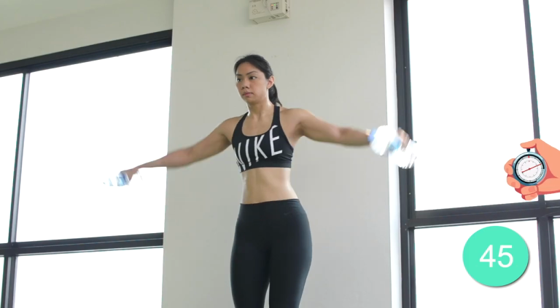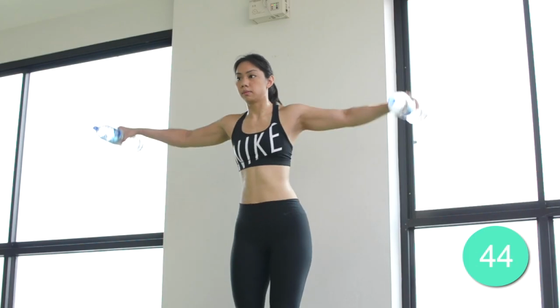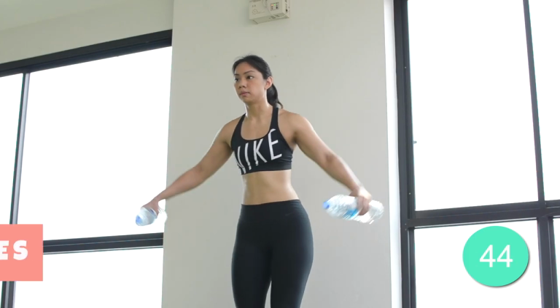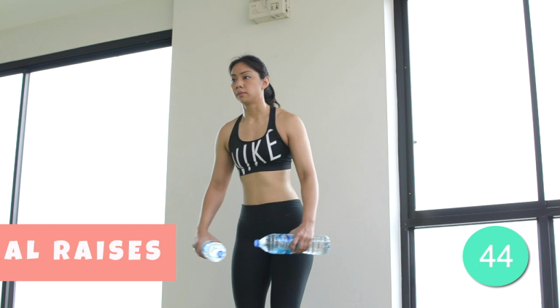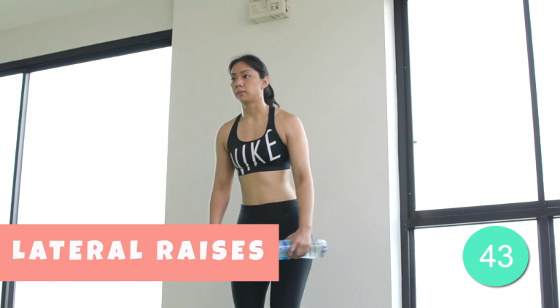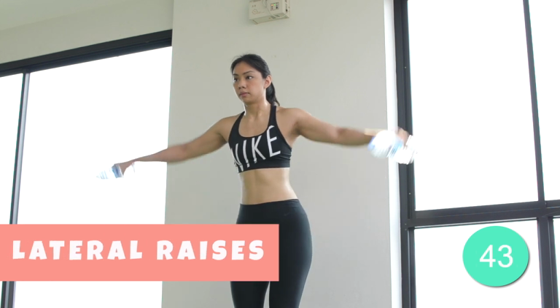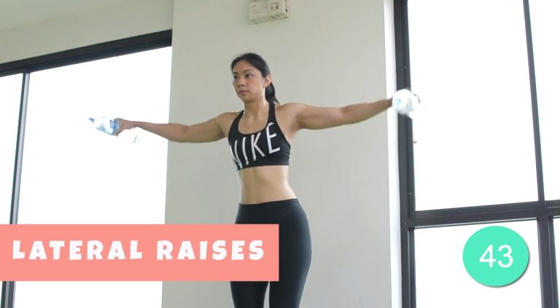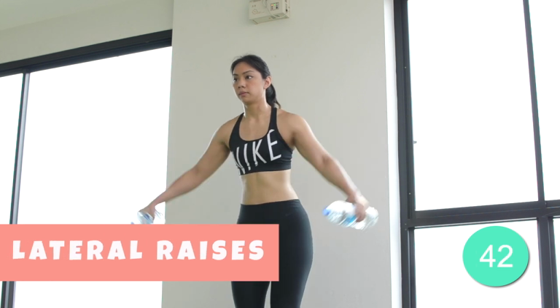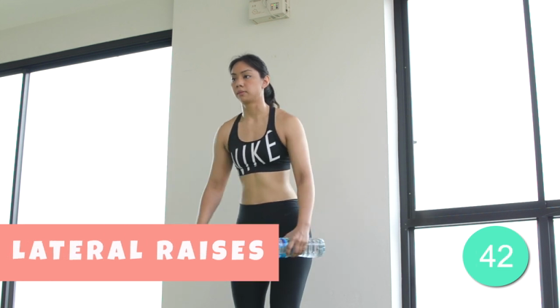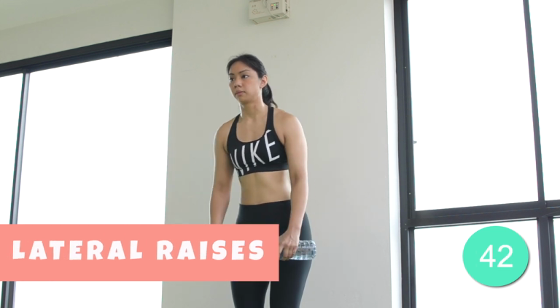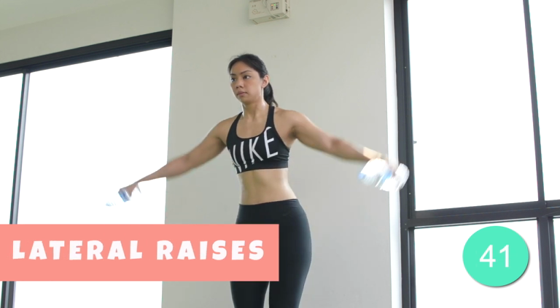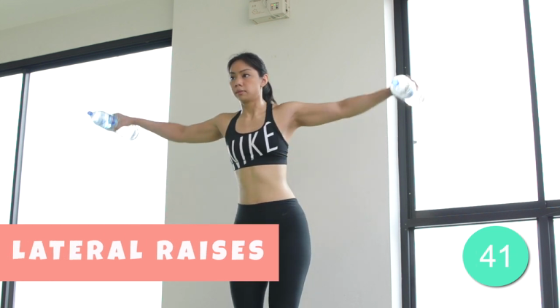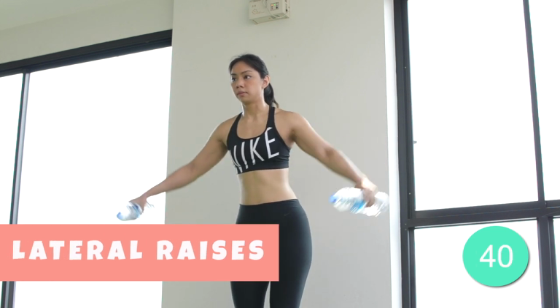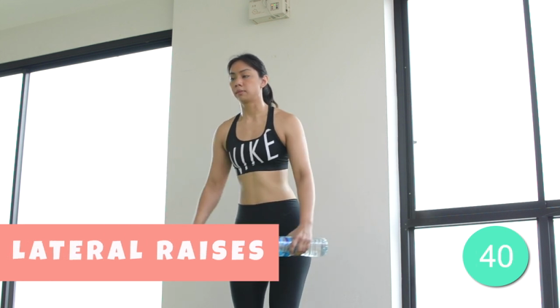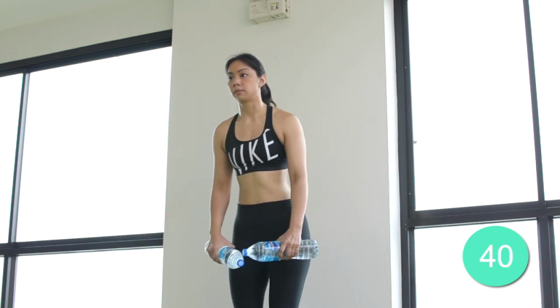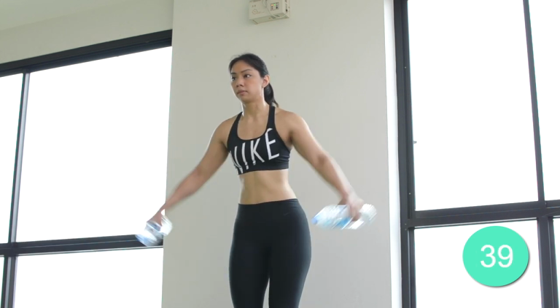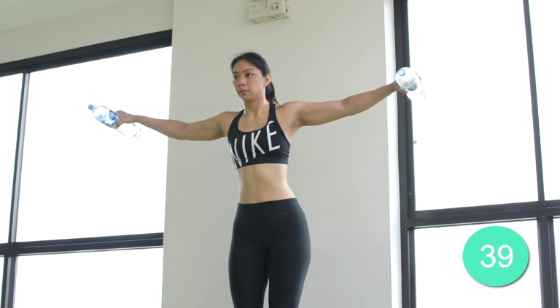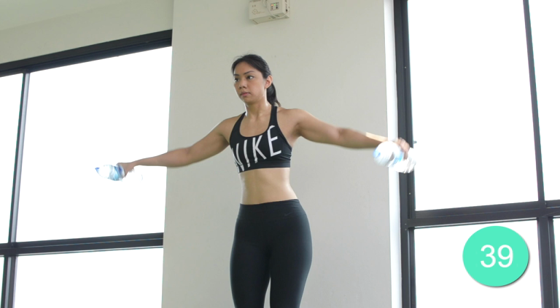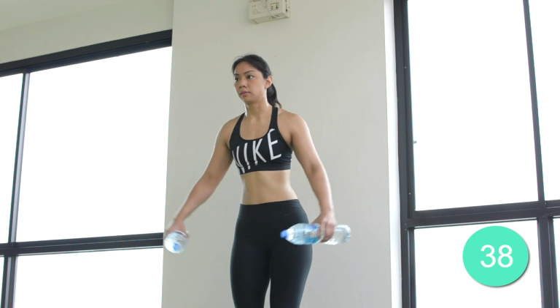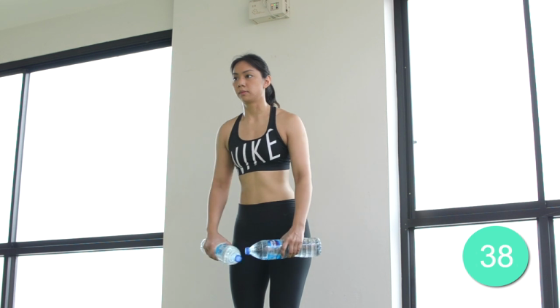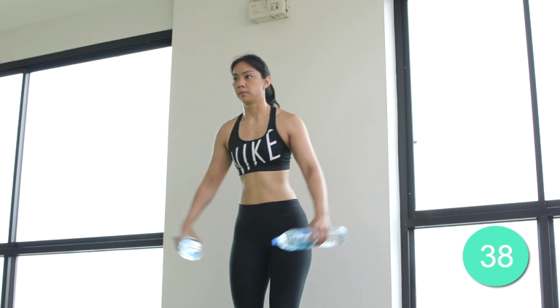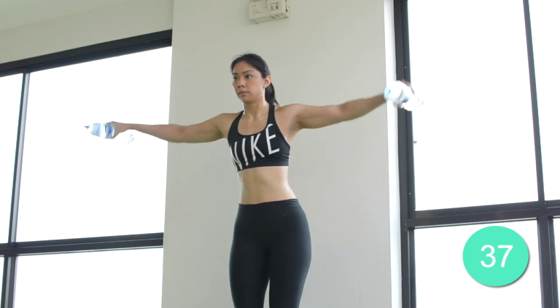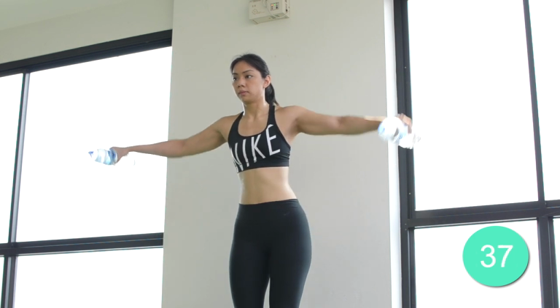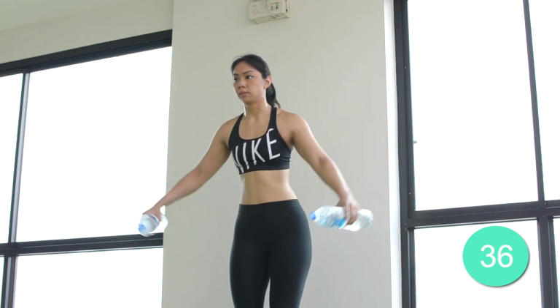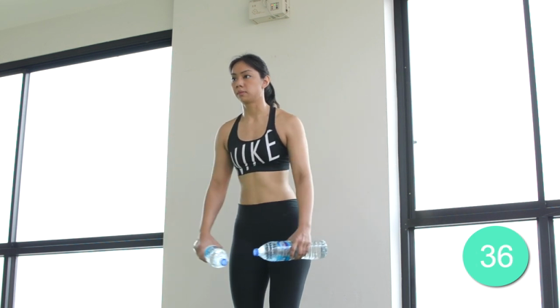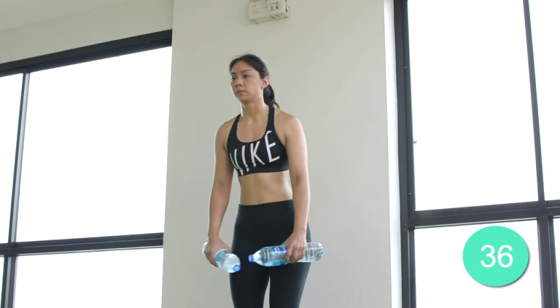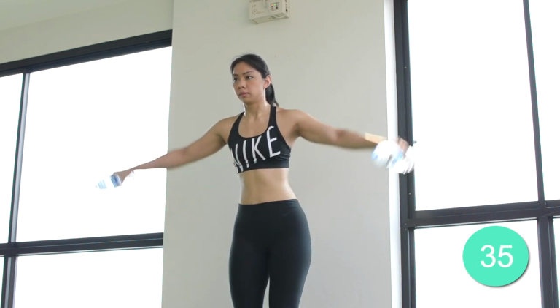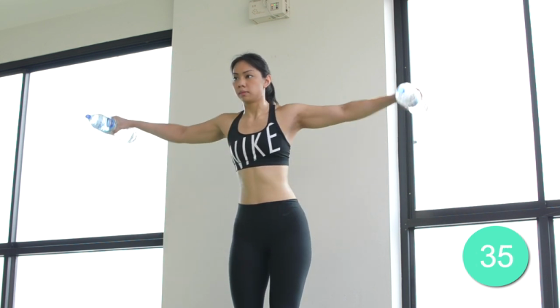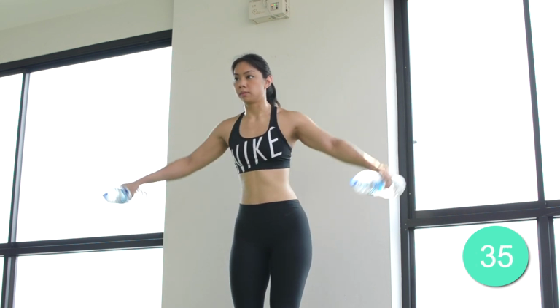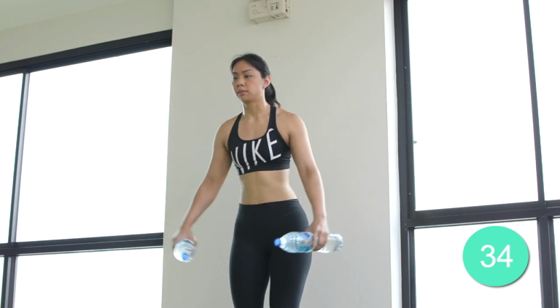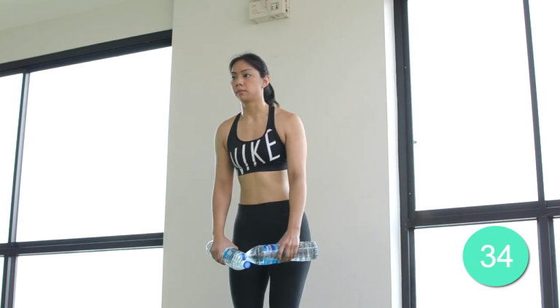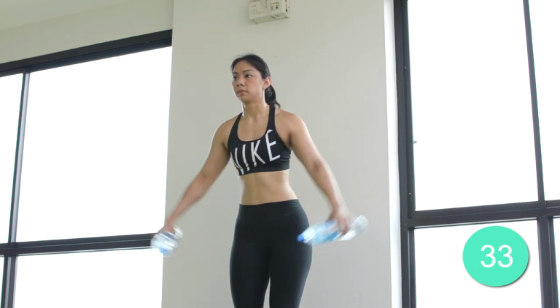The next exercise we have is the Lateral Raise. You can keep a slight bend in the knees and lean forward just a little bit. Initiate with the shoulders, and trust me, you'll definitely feel the burn by the end of this set.